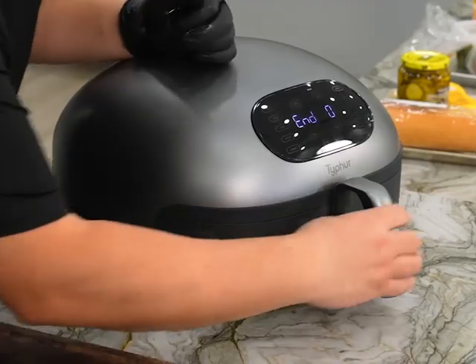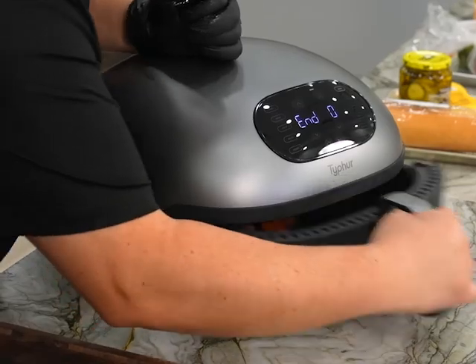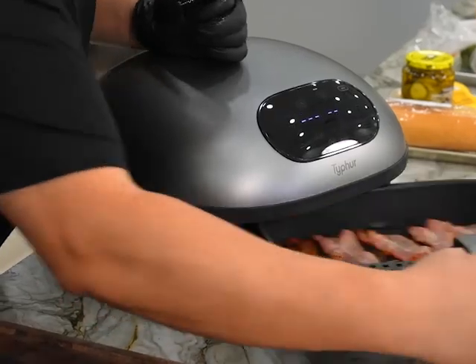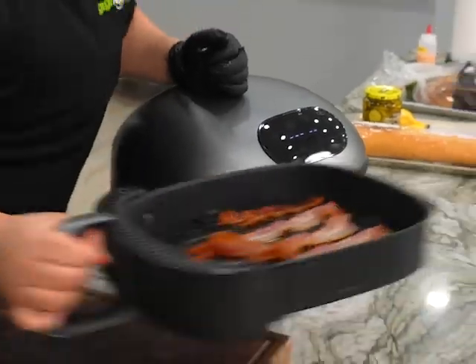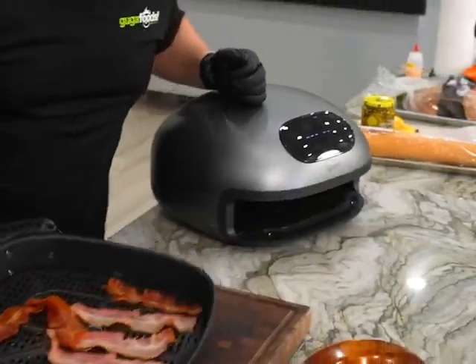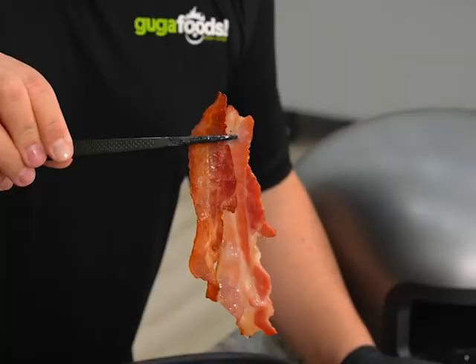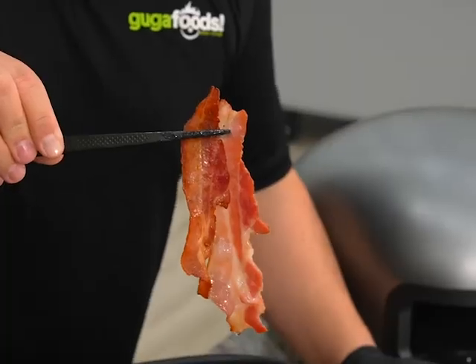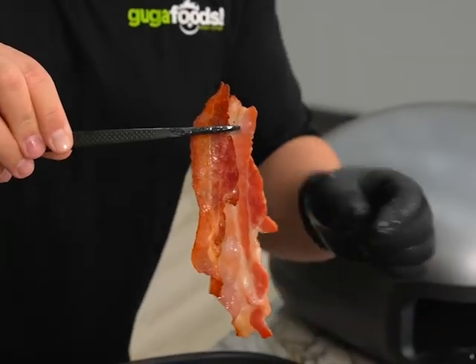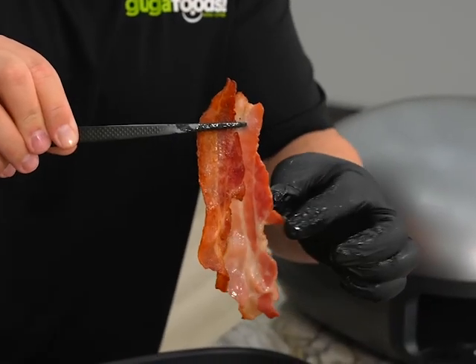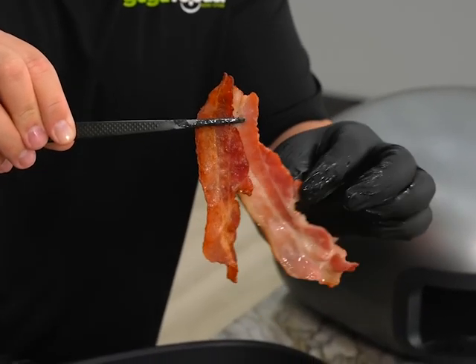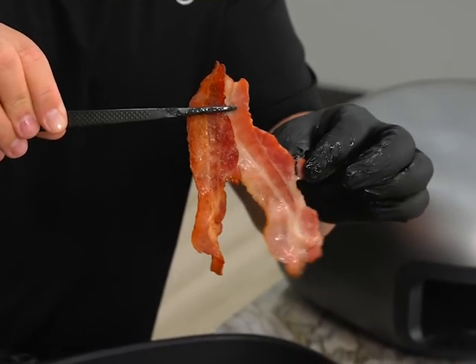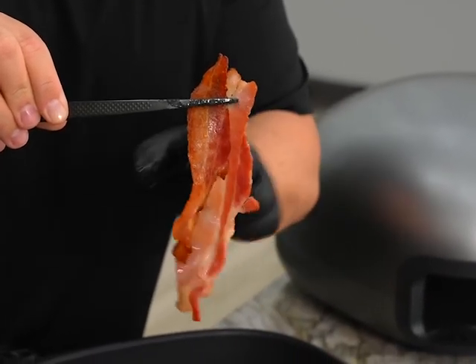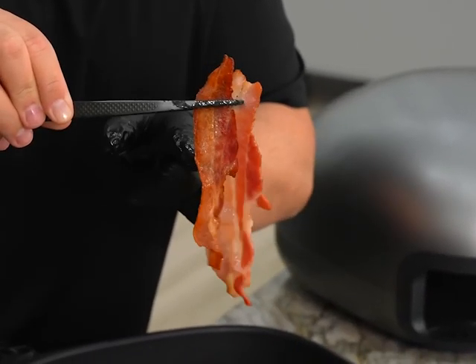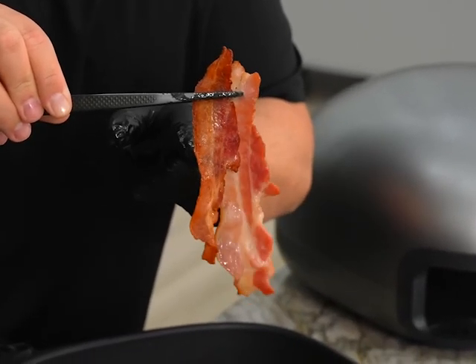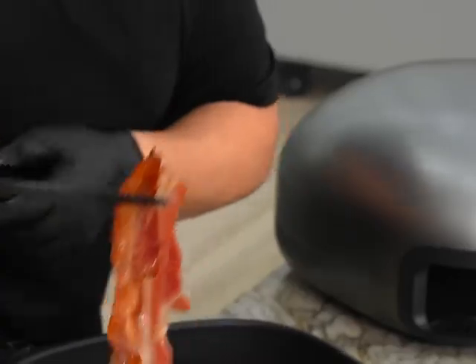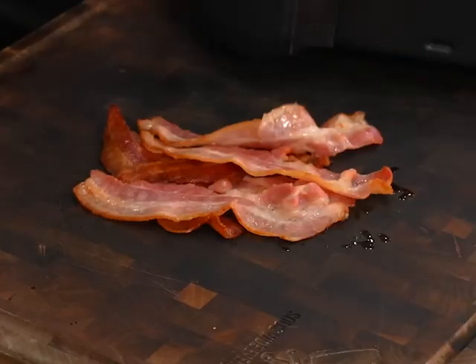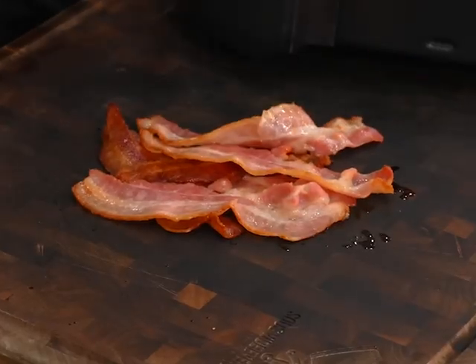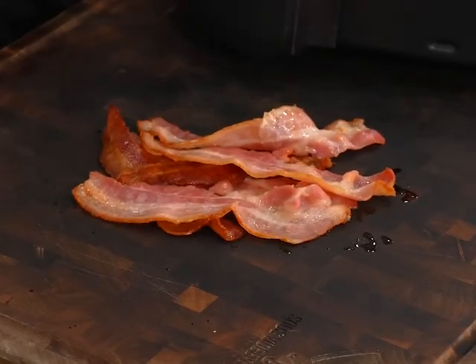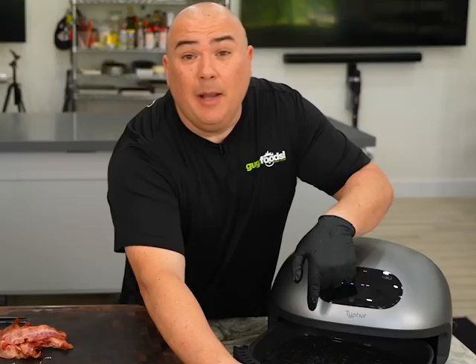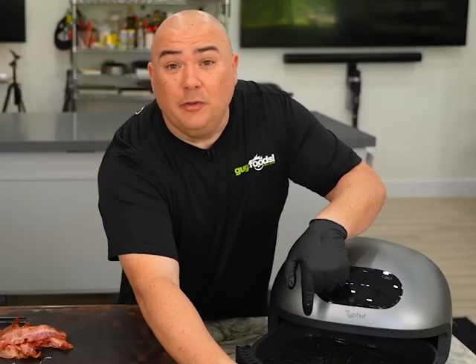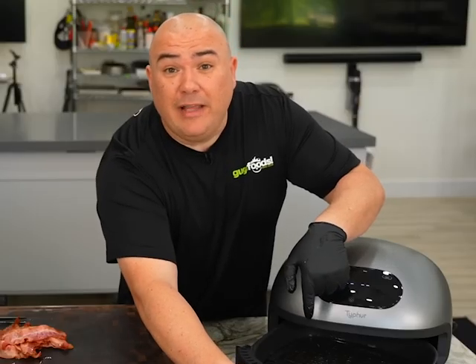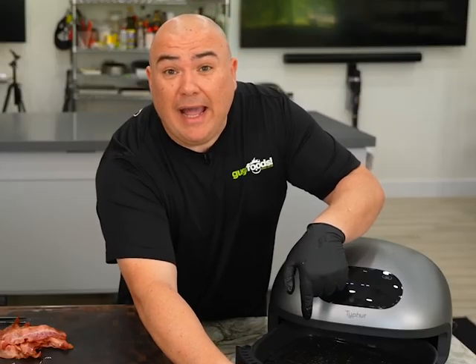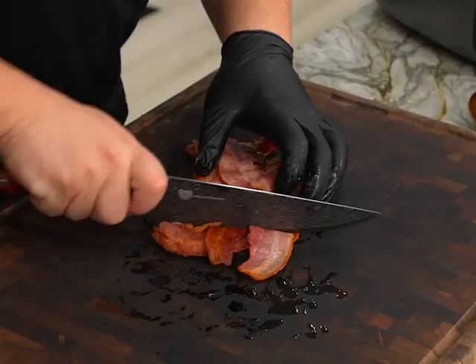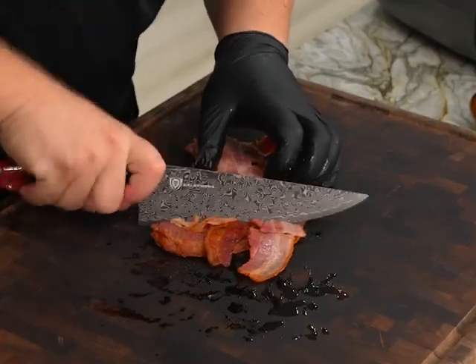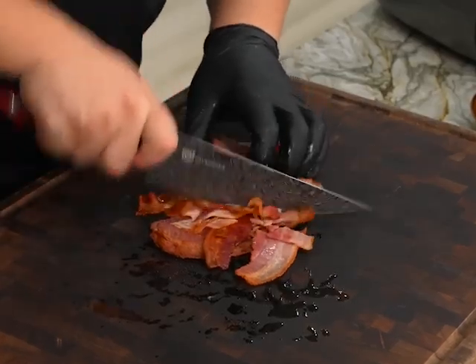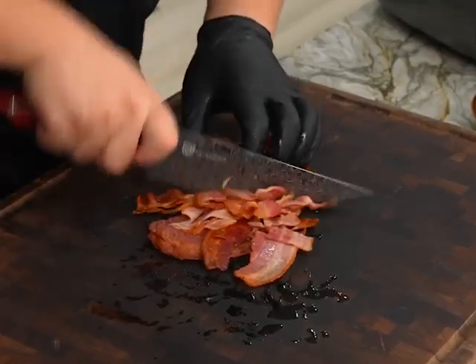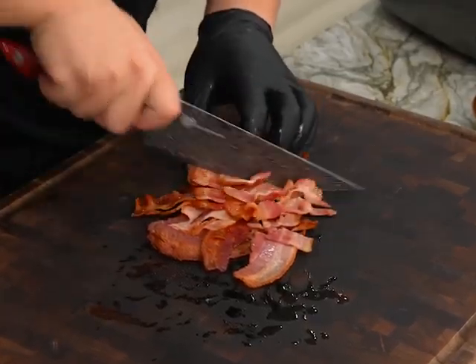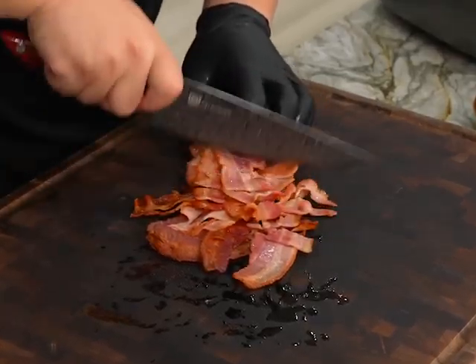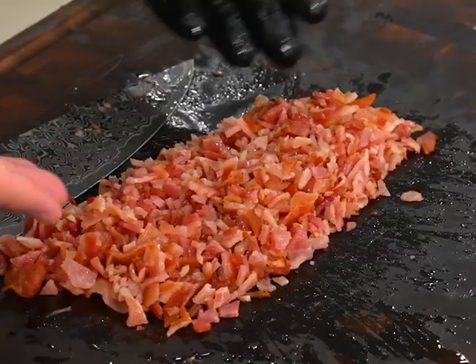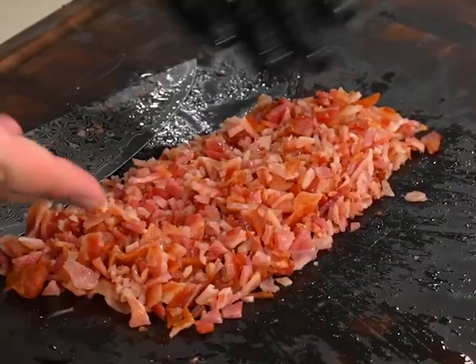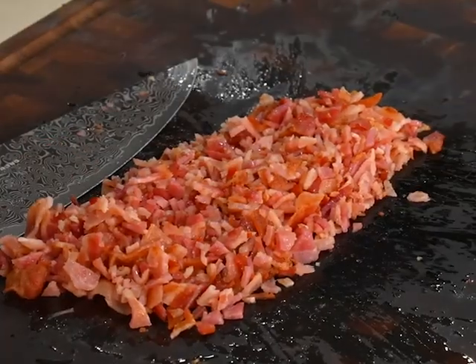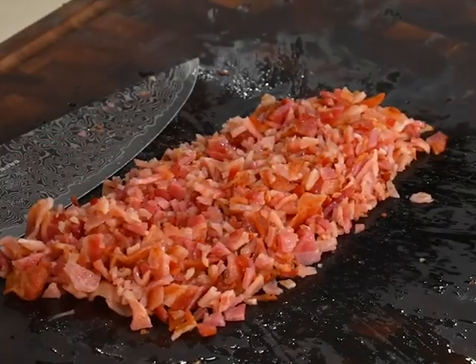Alright, crispy bacon. Nice difference between the colors — we have a nice chewy one and a more crispy one. I'm gonna set them down on my cutting board and still reserve that fat. I'm gonna chop up this bacon nice and small. There we have it, fully chopped up.